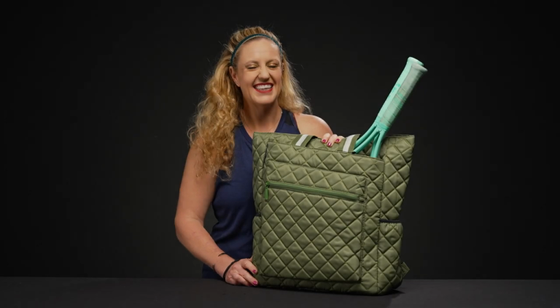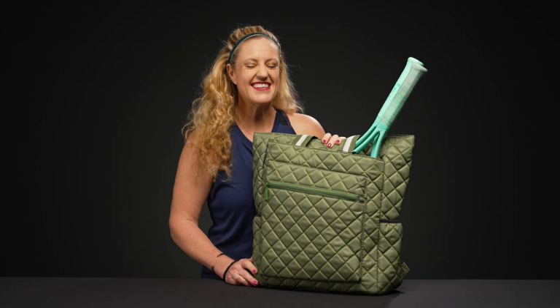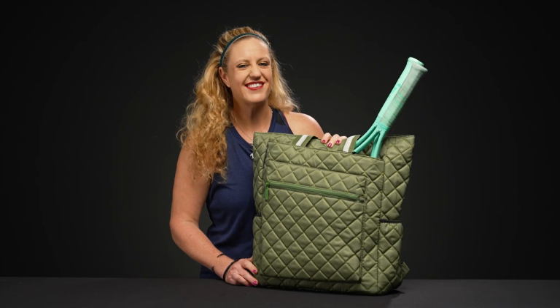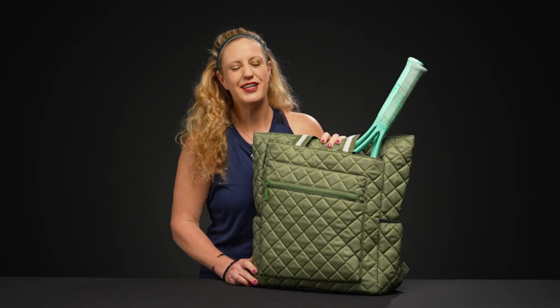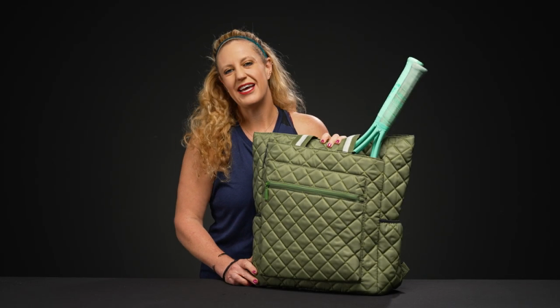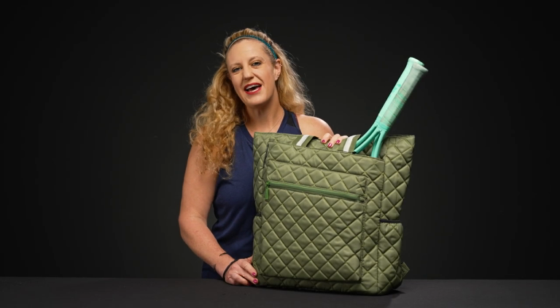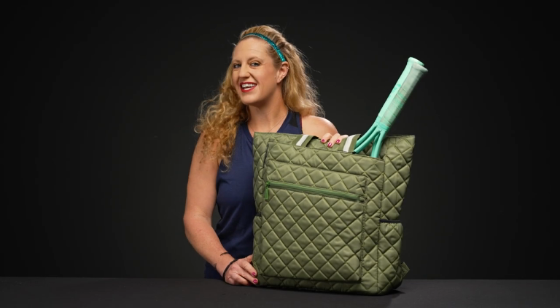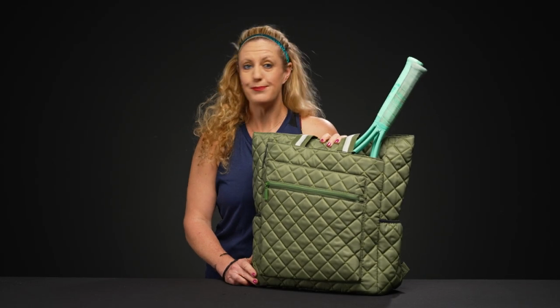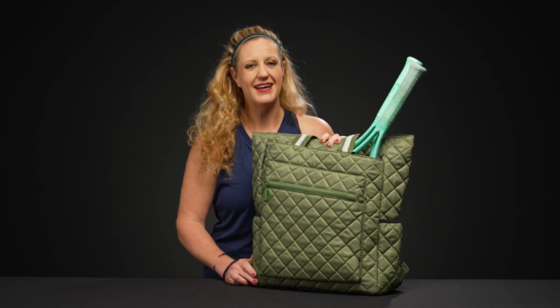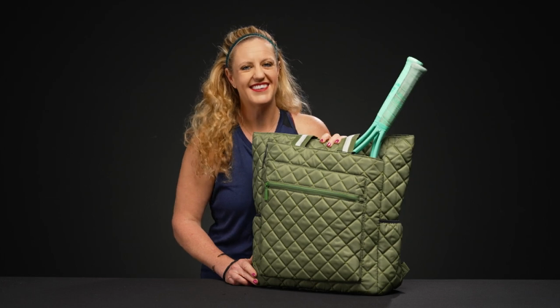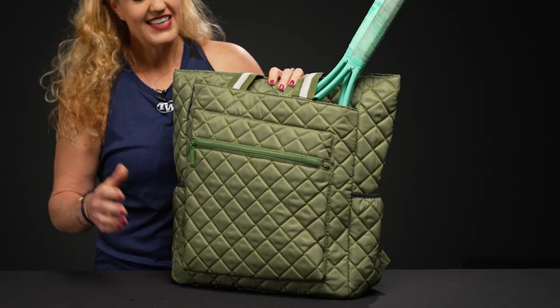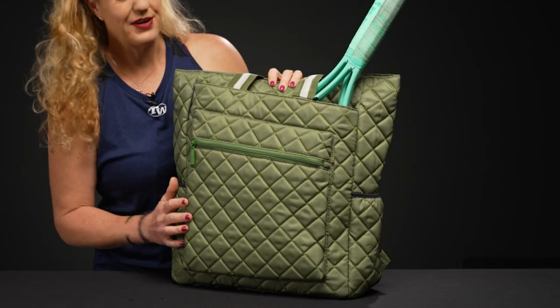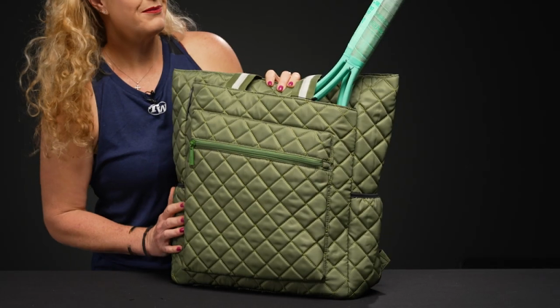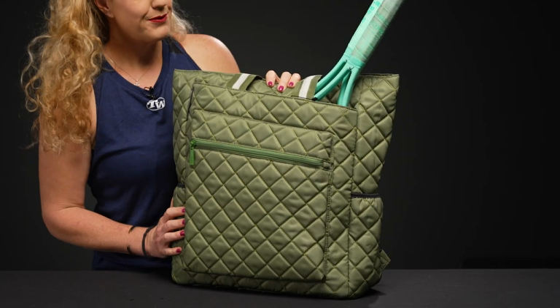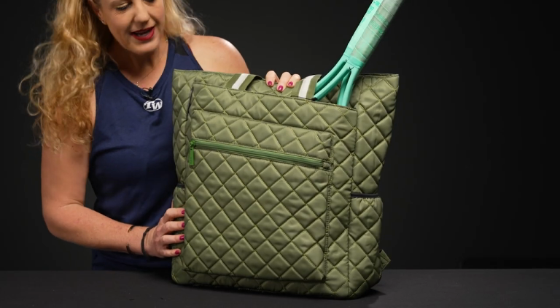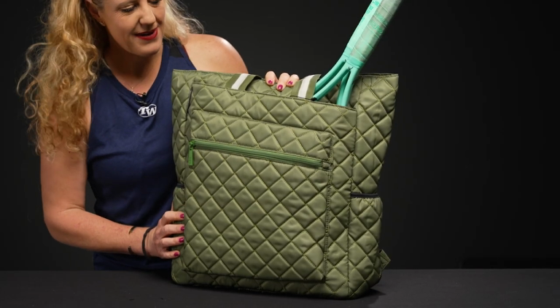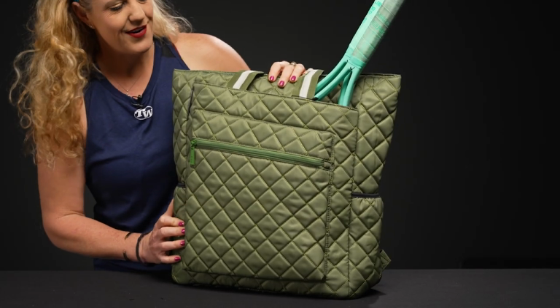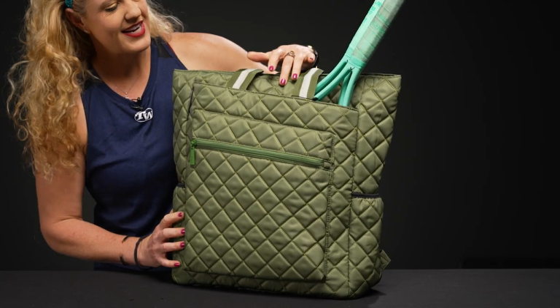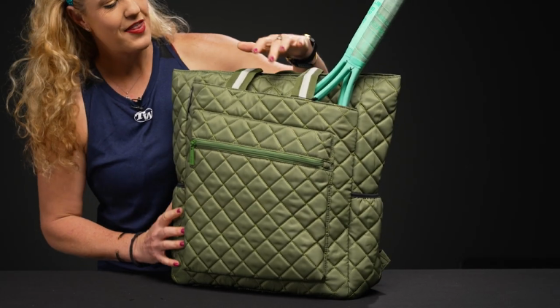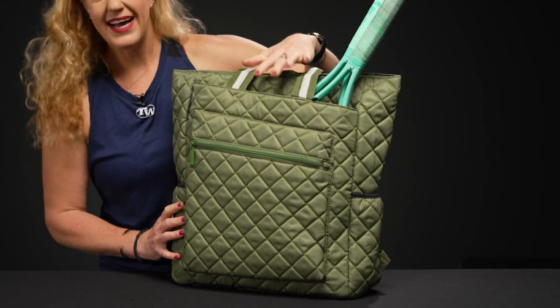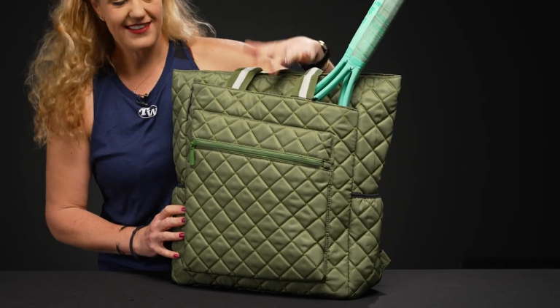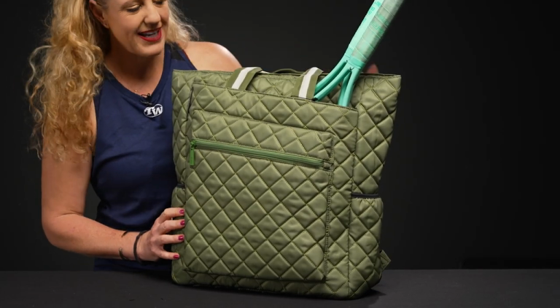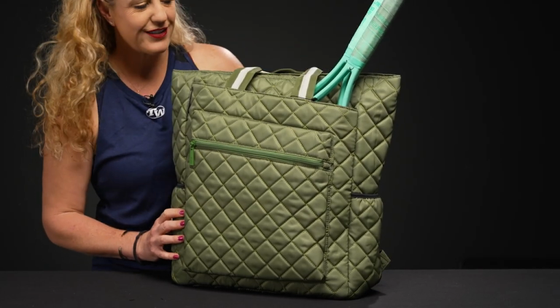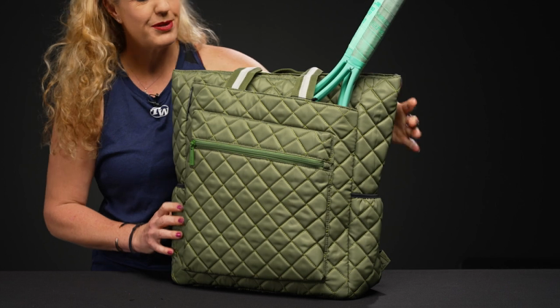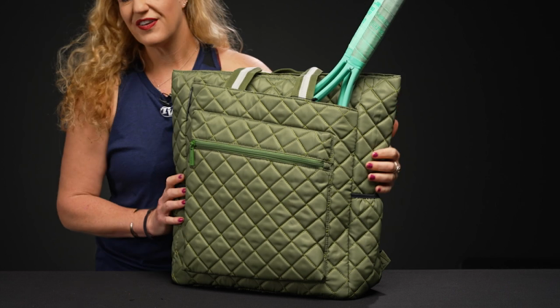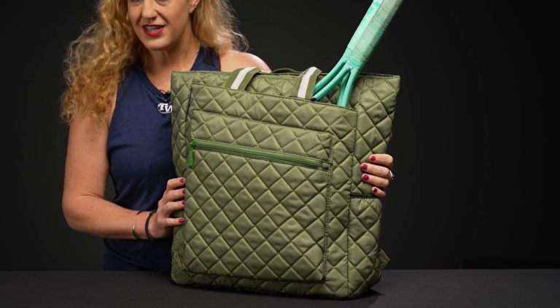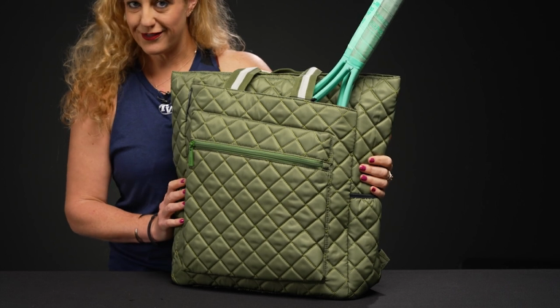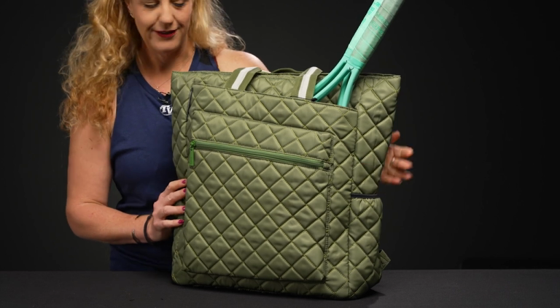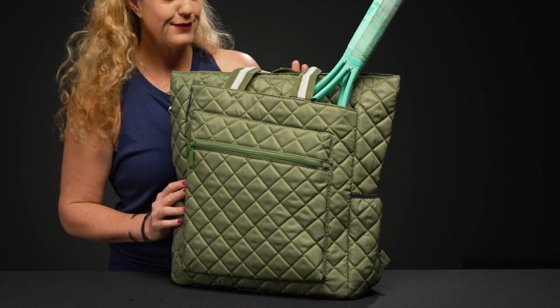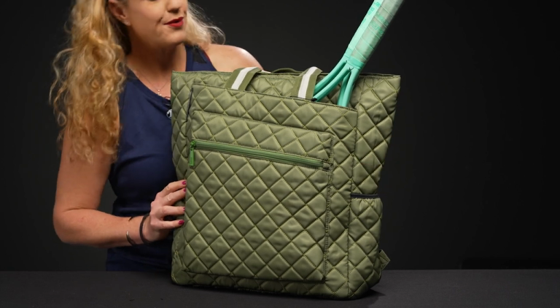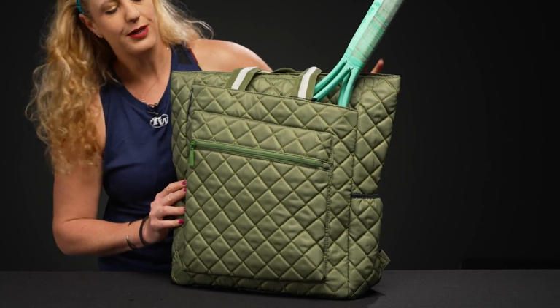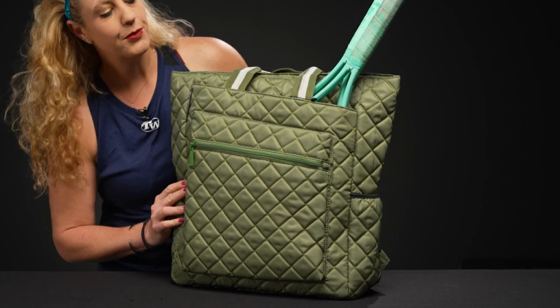Let's take a closer look at the Maggie Mather tennis backpack. If you're familiar with Maggie Mather and their bags, this might look similar to some of the other styles, but it's a new one that I'm super excited to show you.